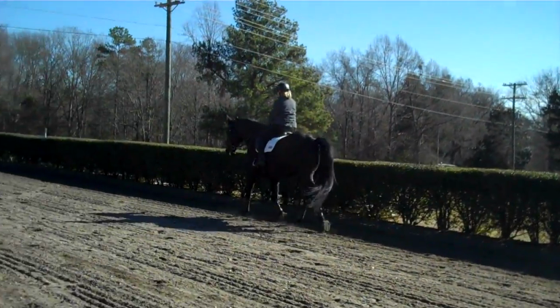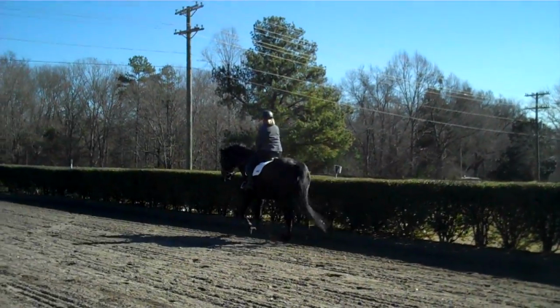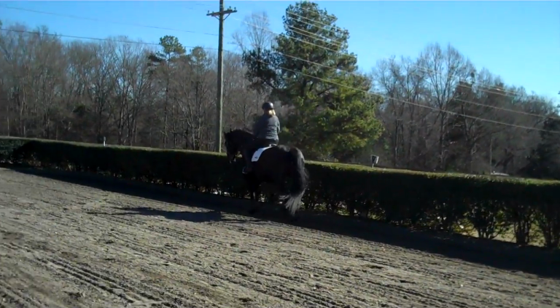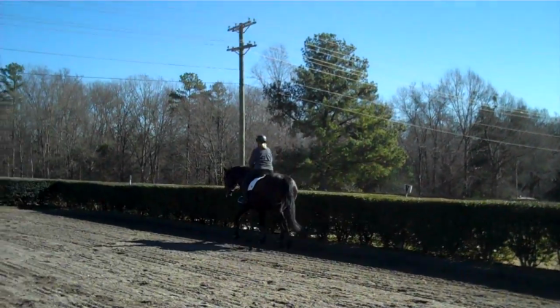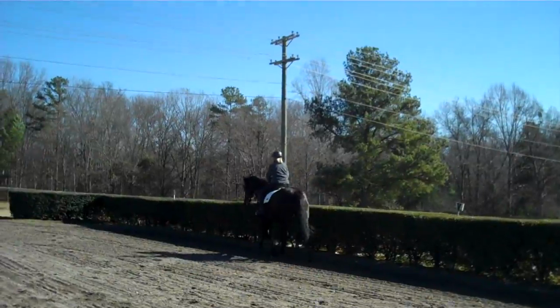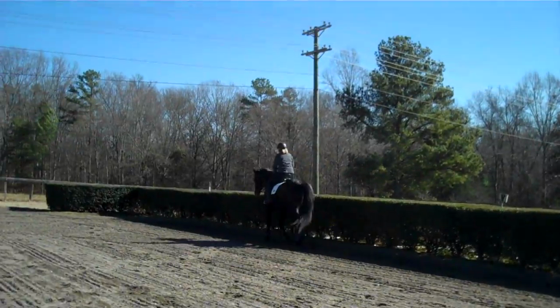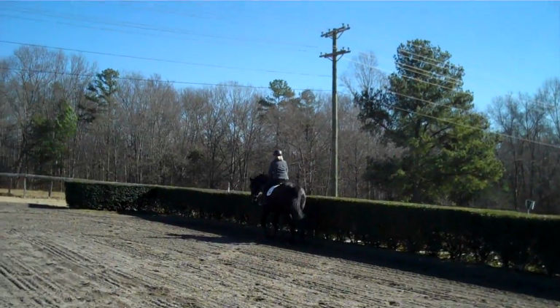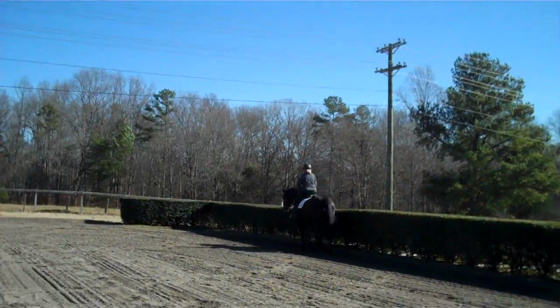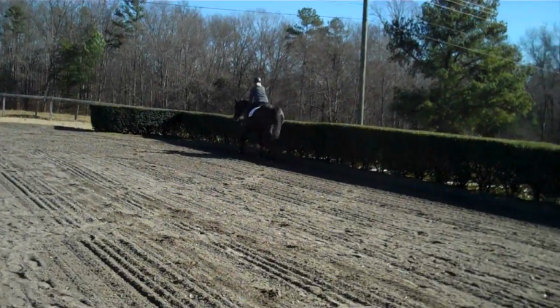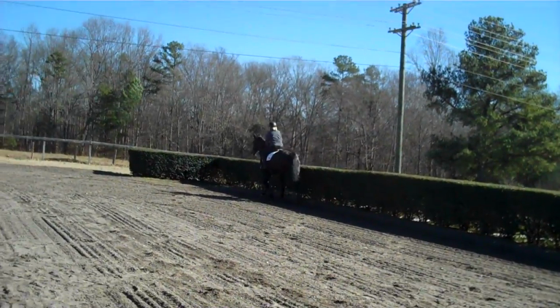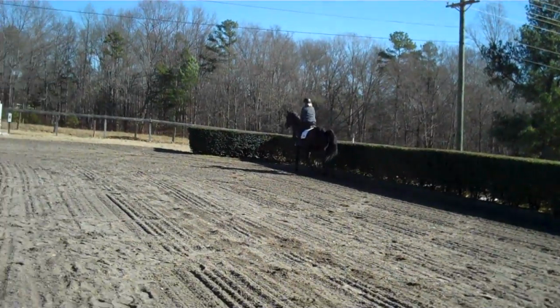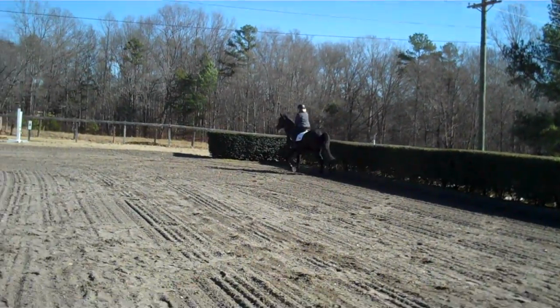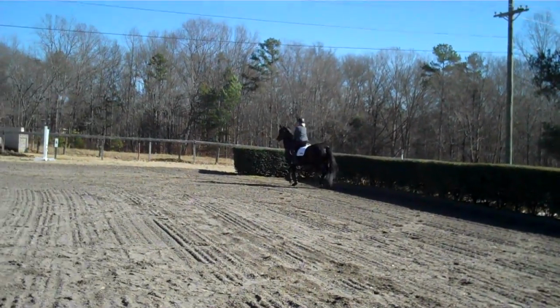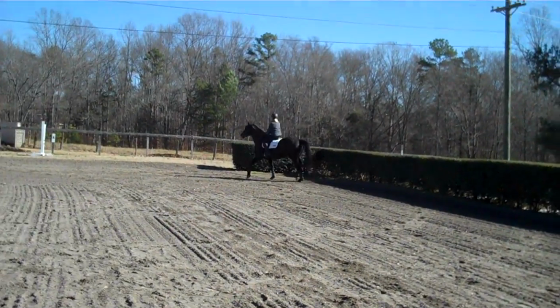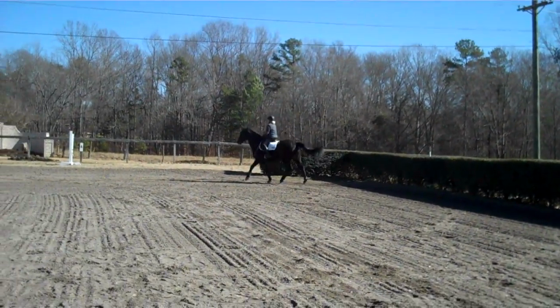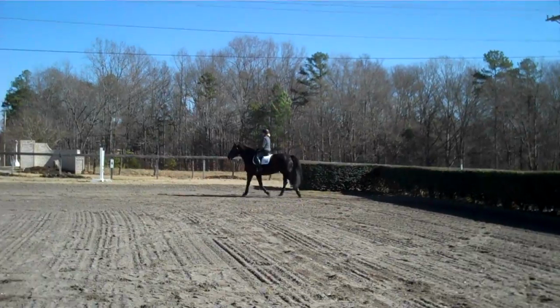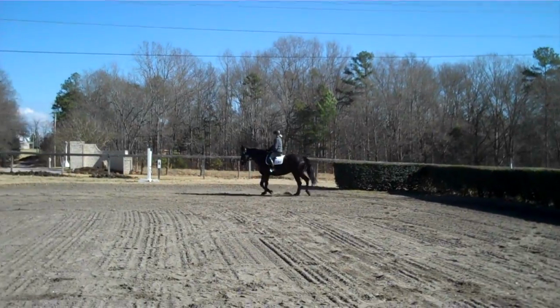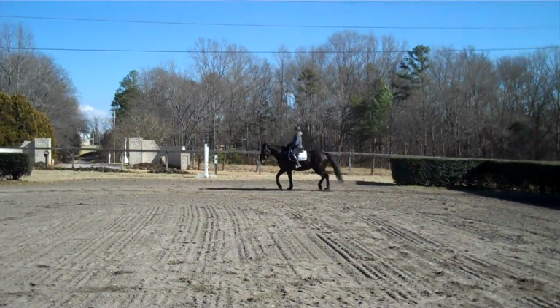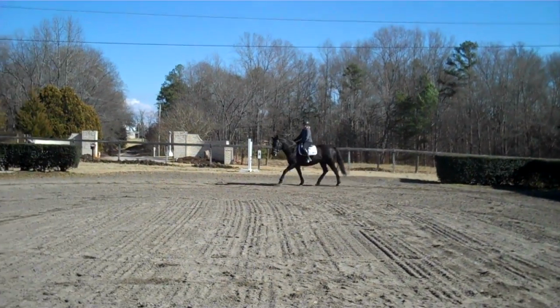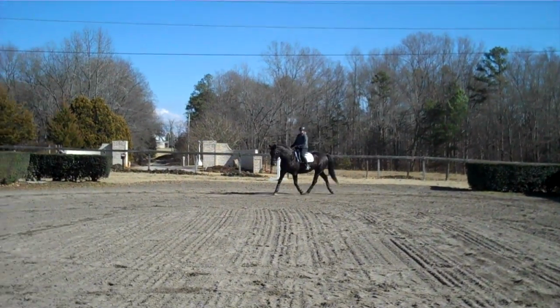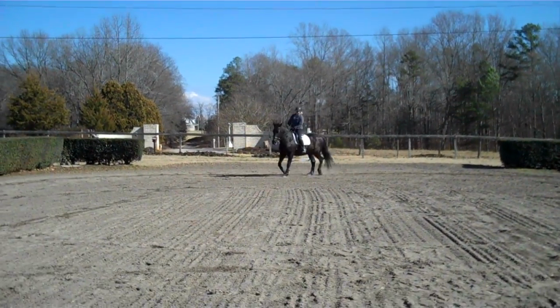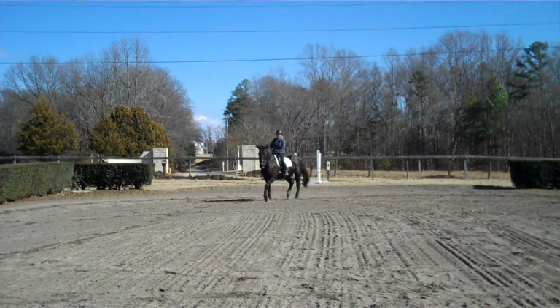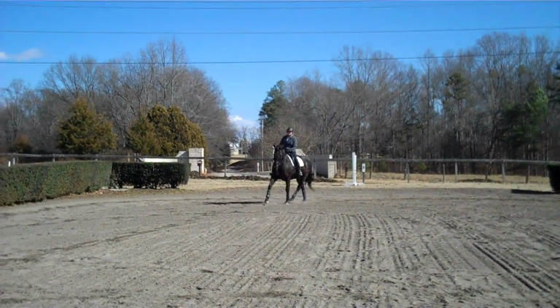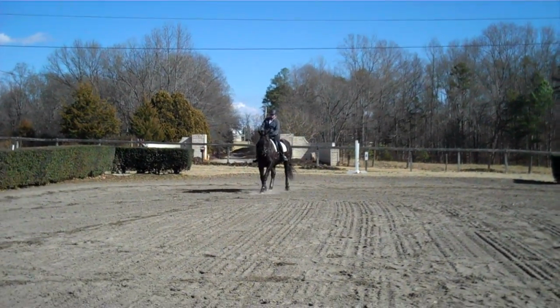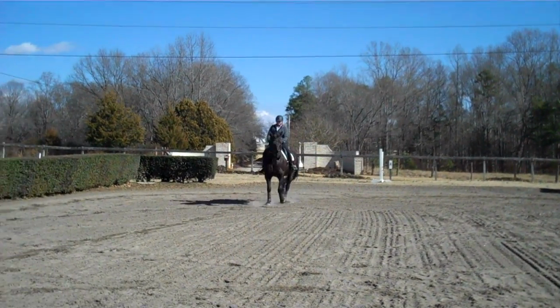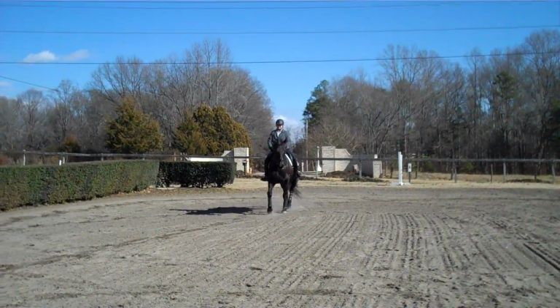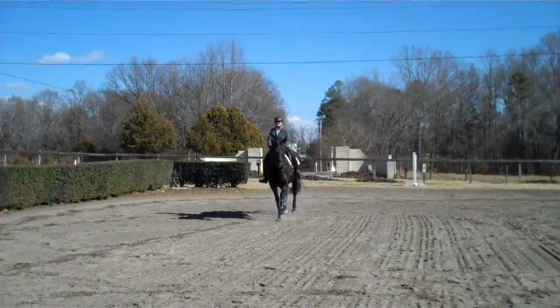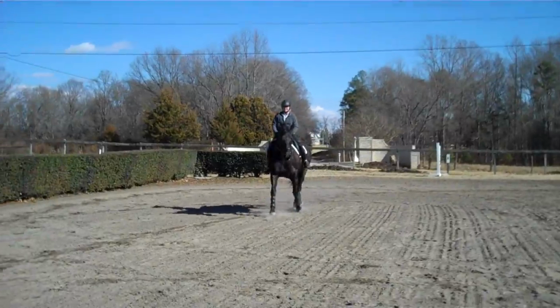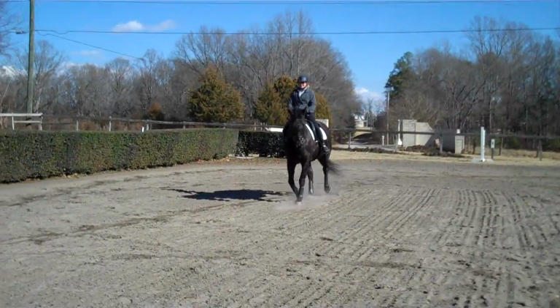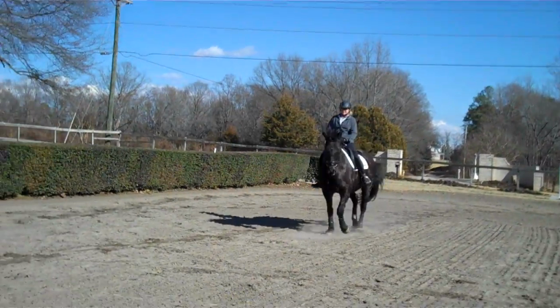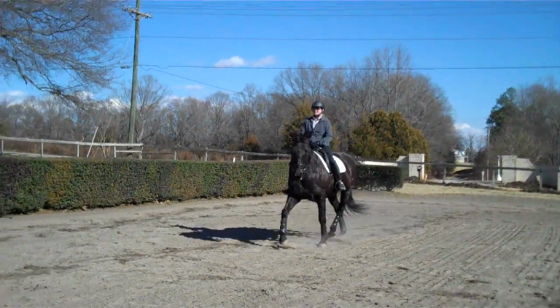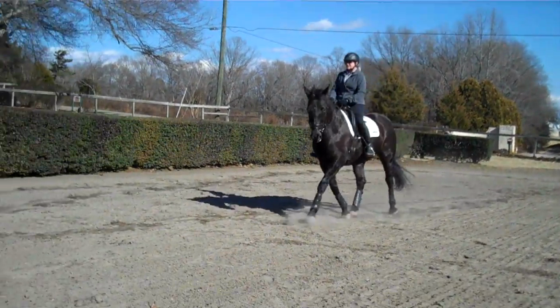She's going to drop her position in the front and lose it a lot. Annie is just now starting to really — we're working on getting her to stay connected from the back end to the front. This is a big shift for her. What a good girl!